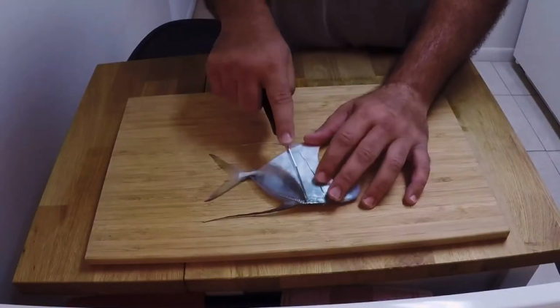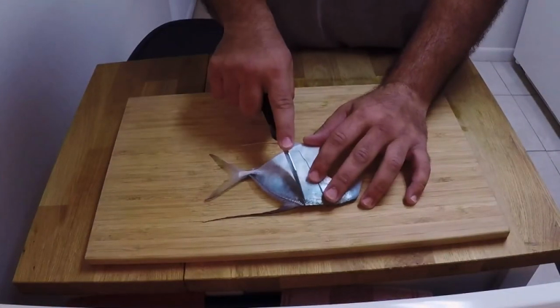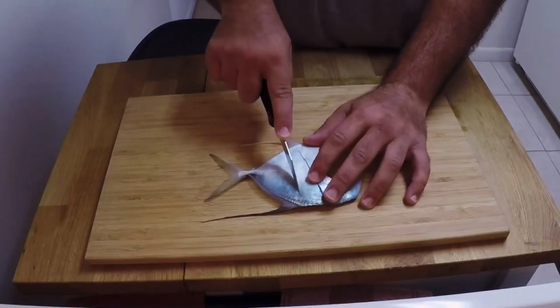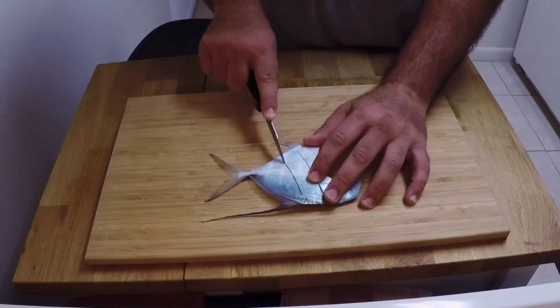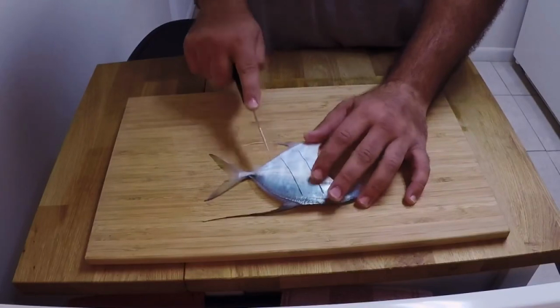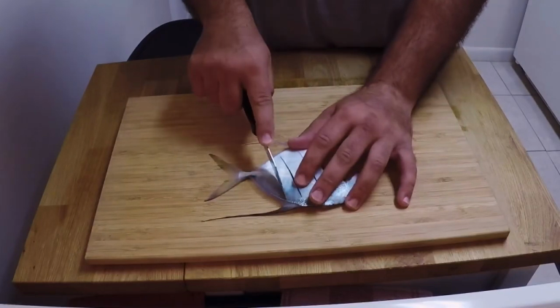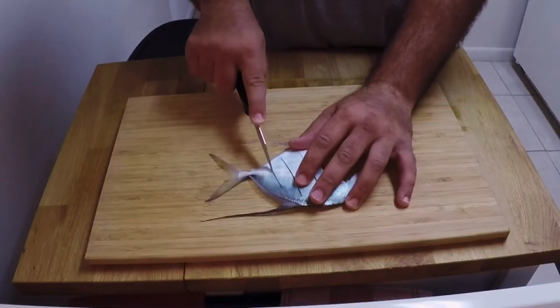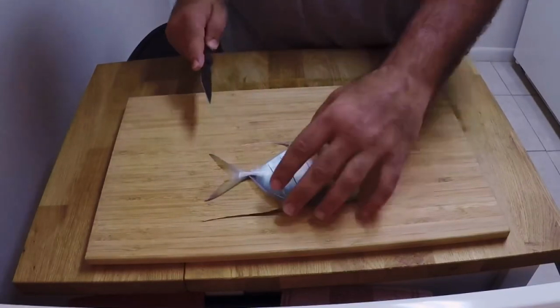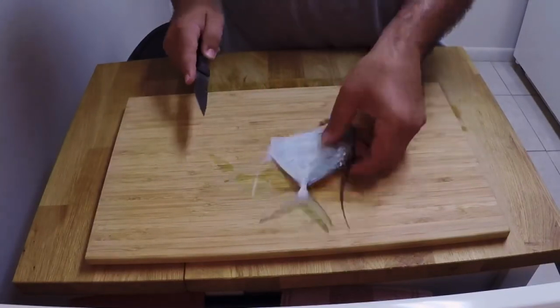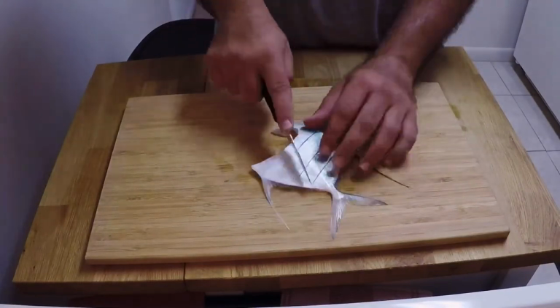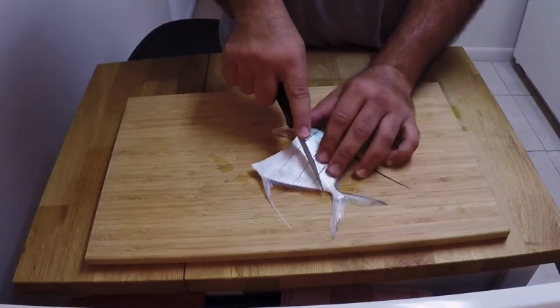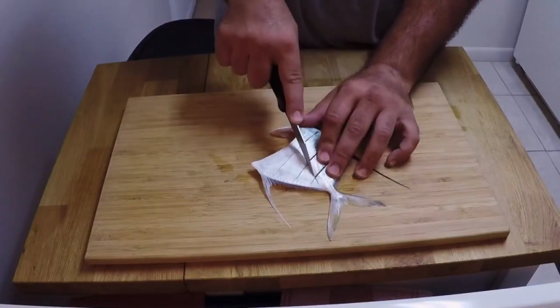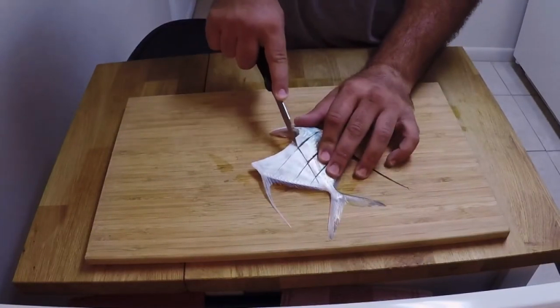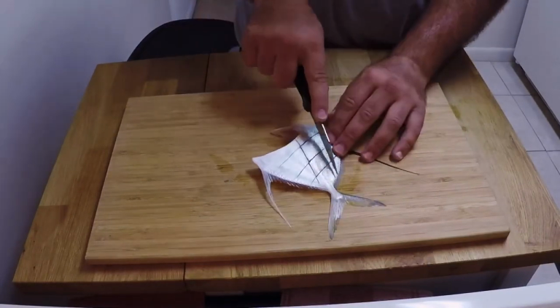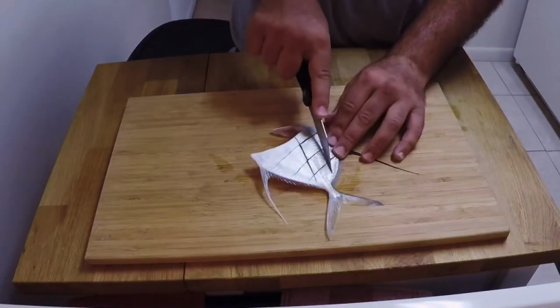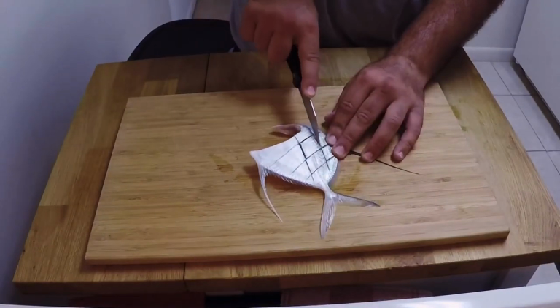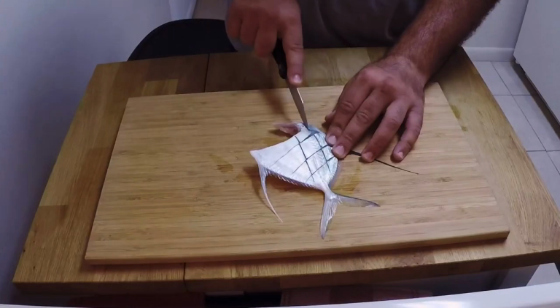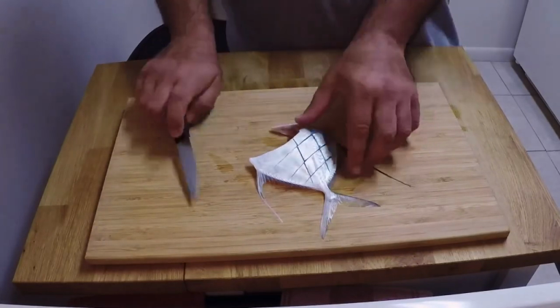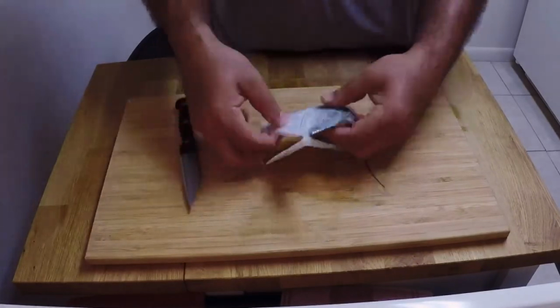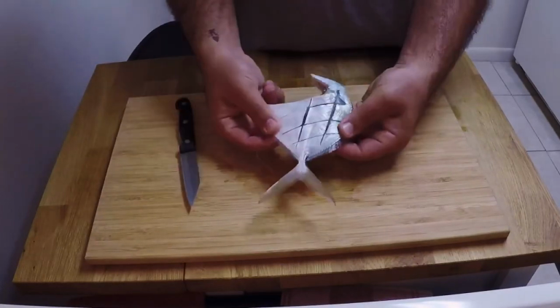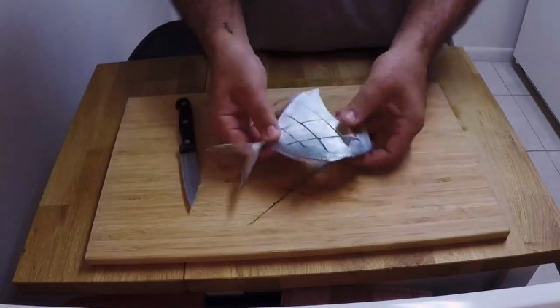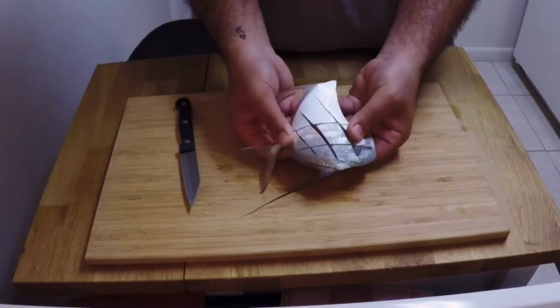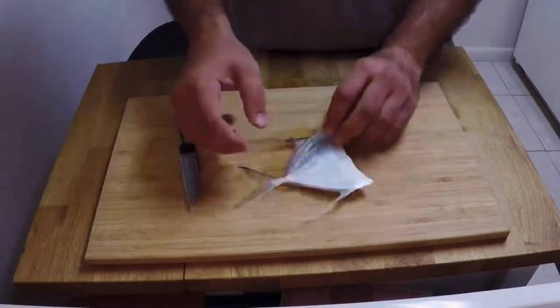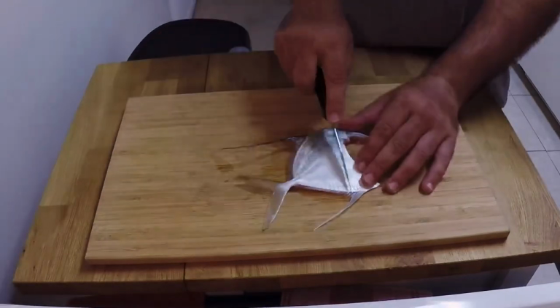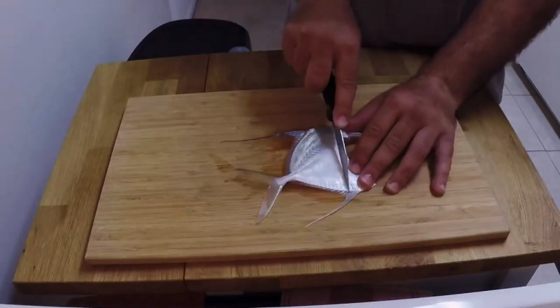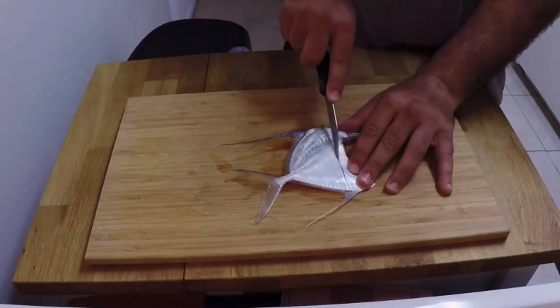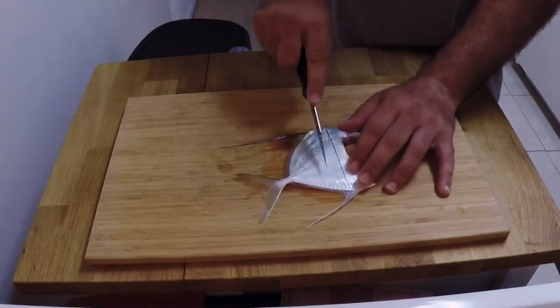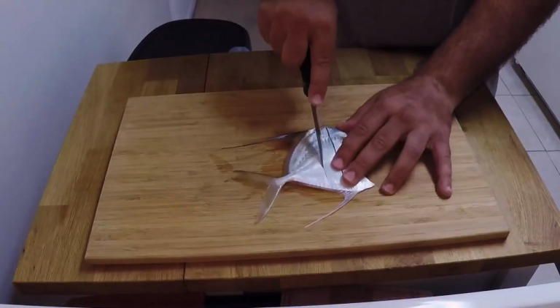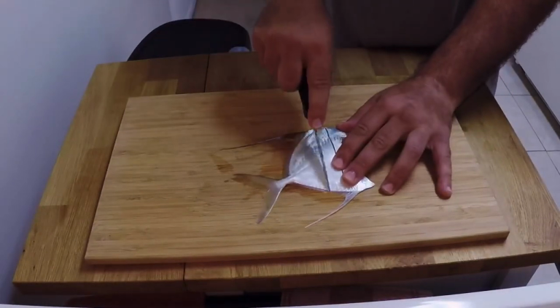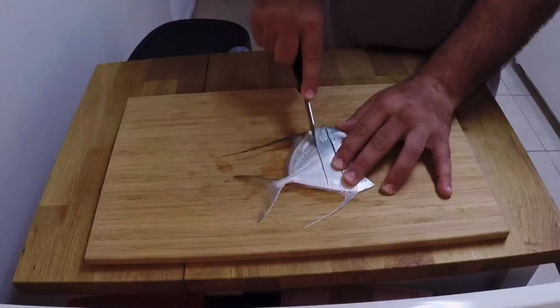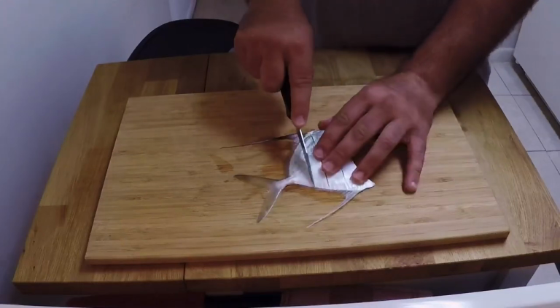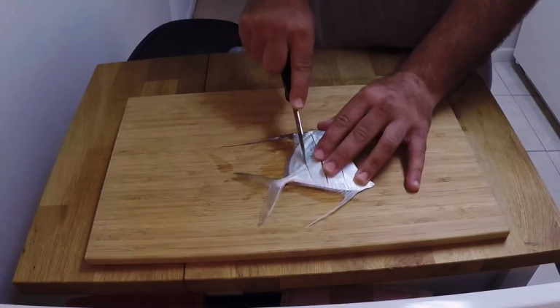The next thing you want to do is score the fish with these diagonal cuts that you see me making here. There's a reason for these diagonal cuts, and as soon as we get to that part I'll let you guys know why.